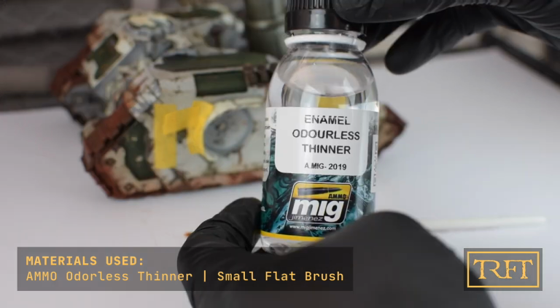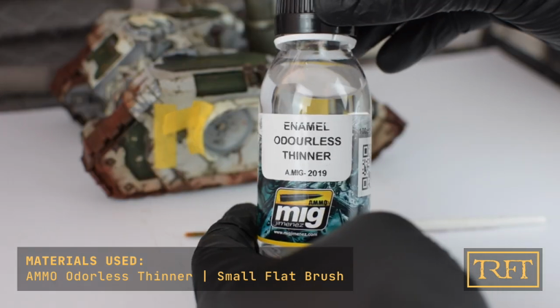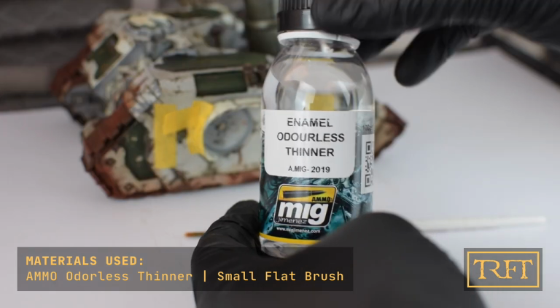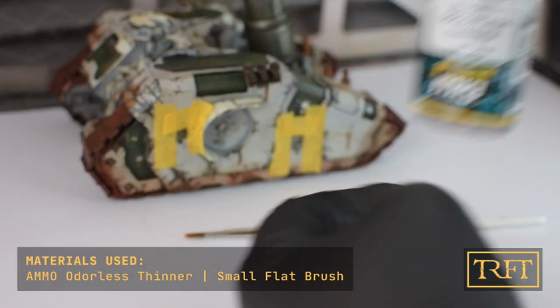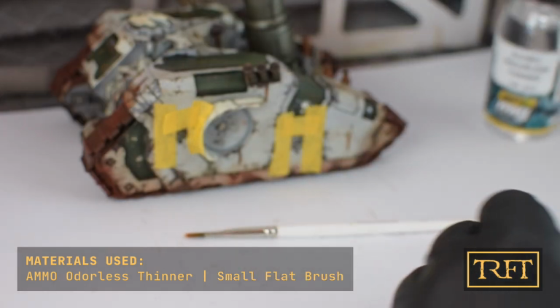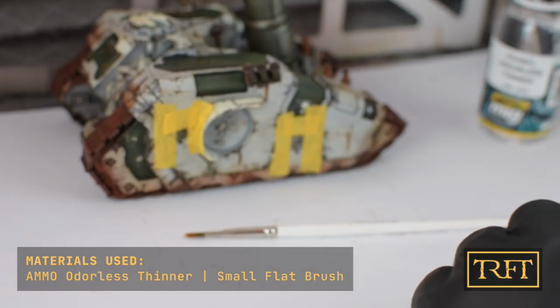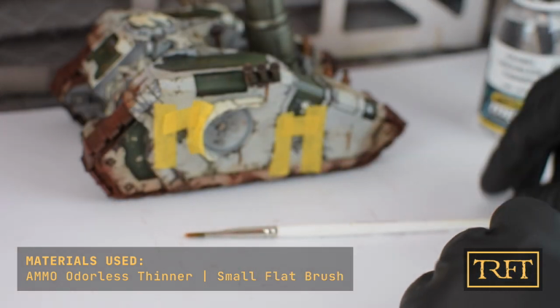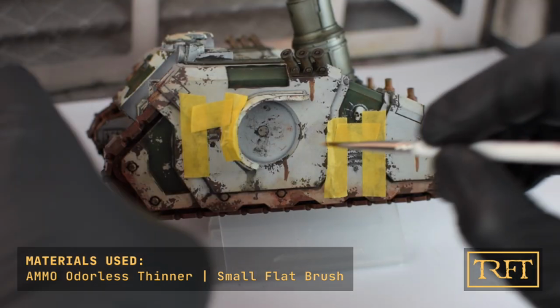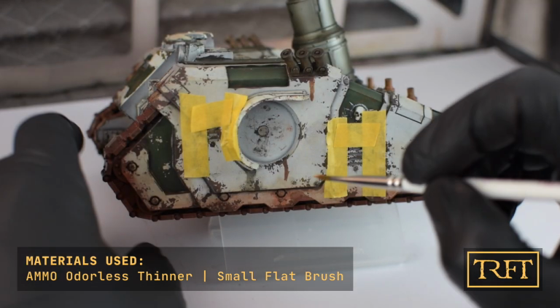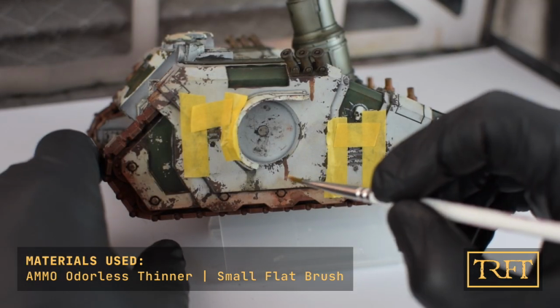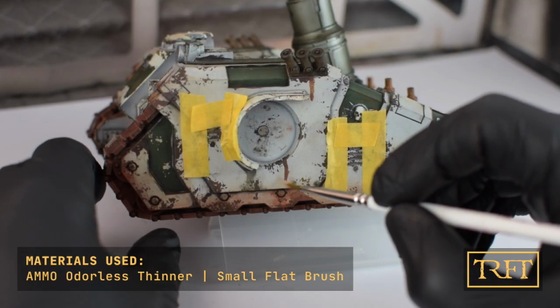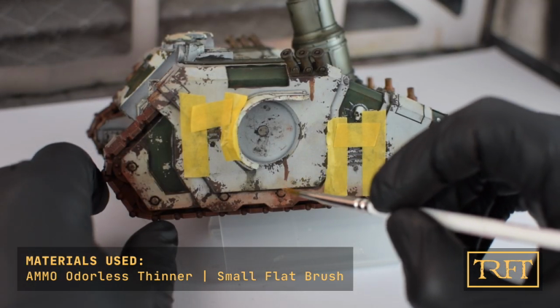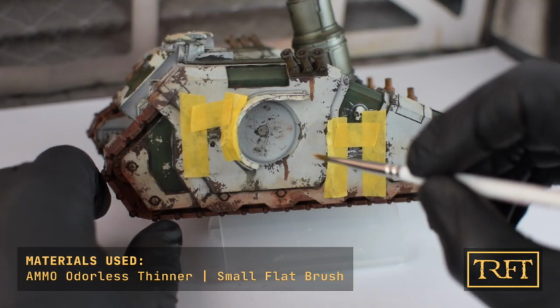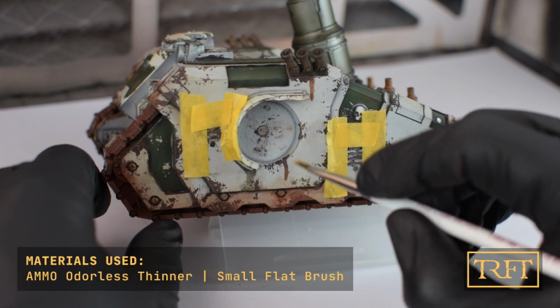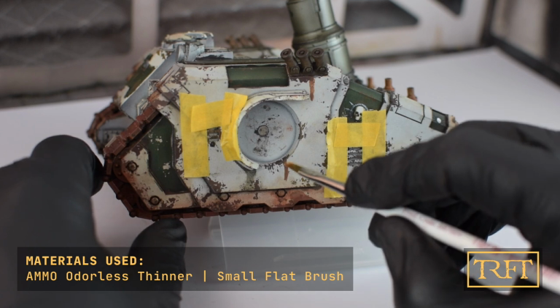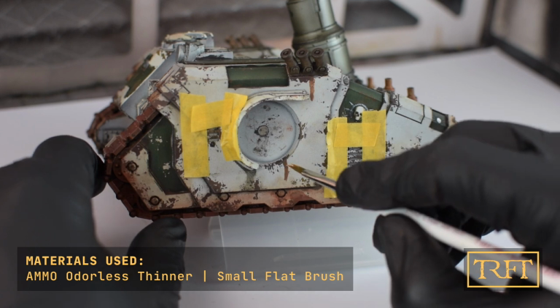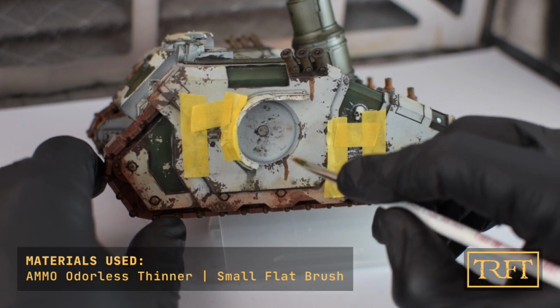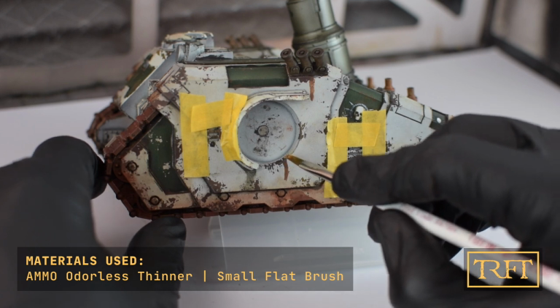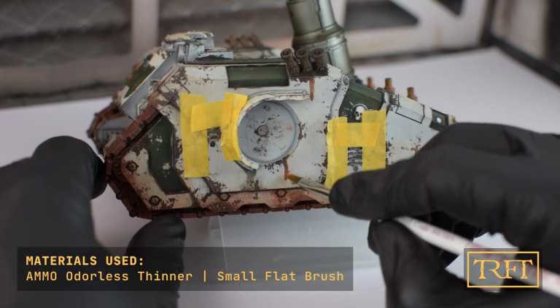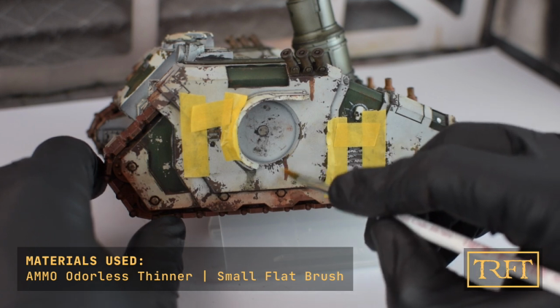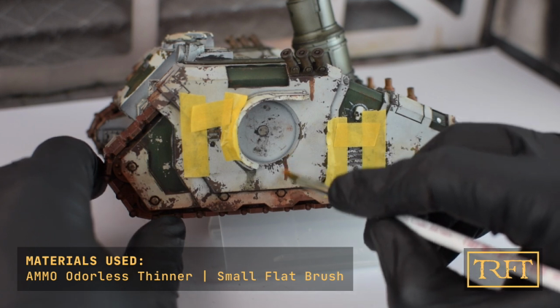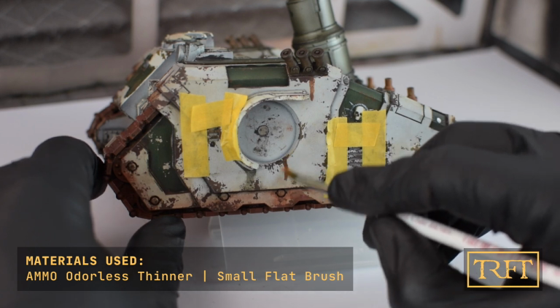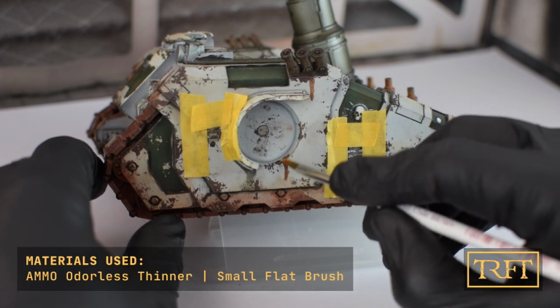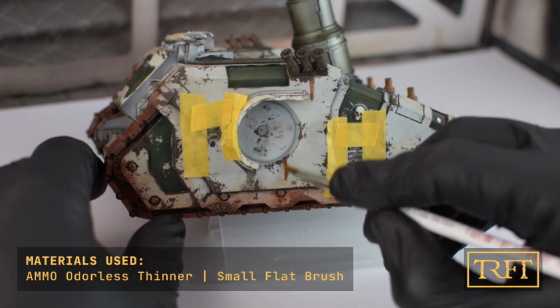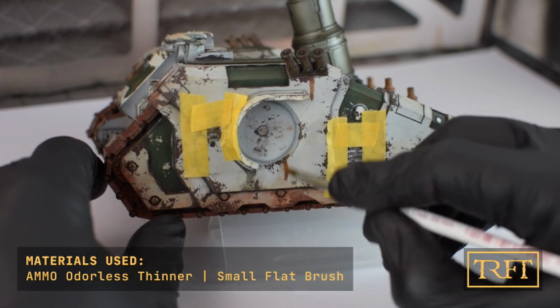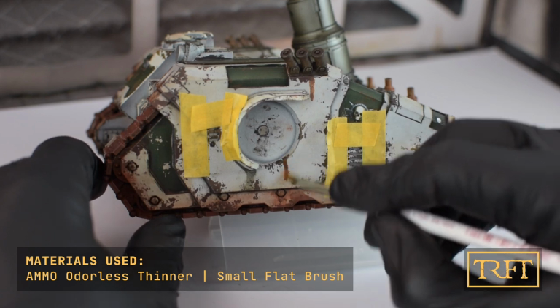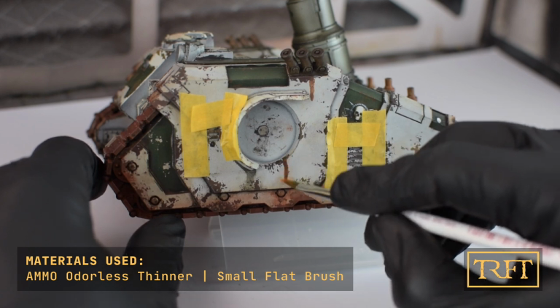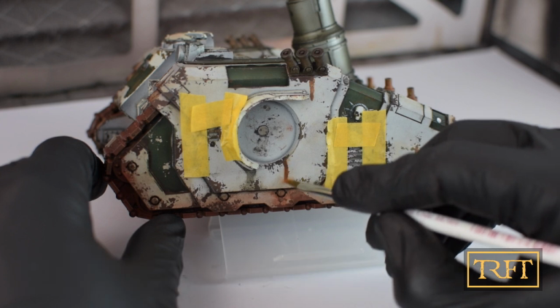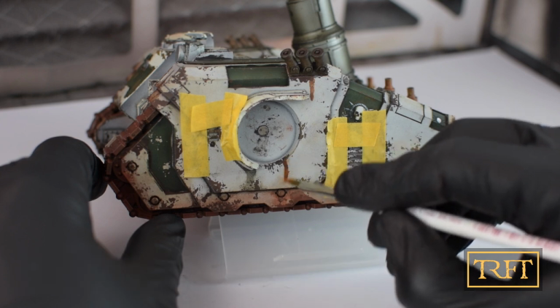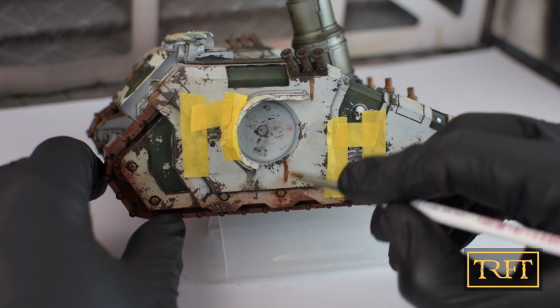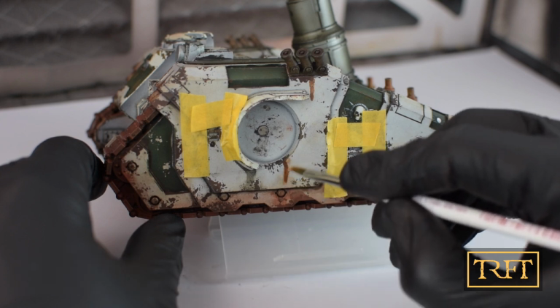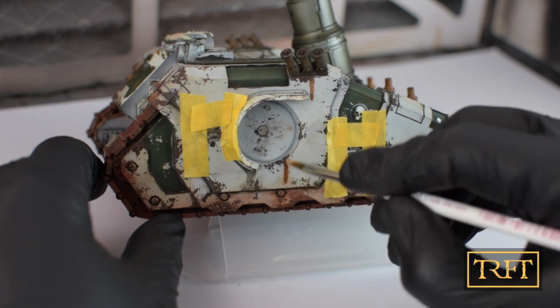So now you need to get some Otterless Enamel Thinner and a small flat brush, preferably one with an angled tip. The Otterless Thinner from Ammo is very soft and as such, I do recommend it for blending enamels and oils.